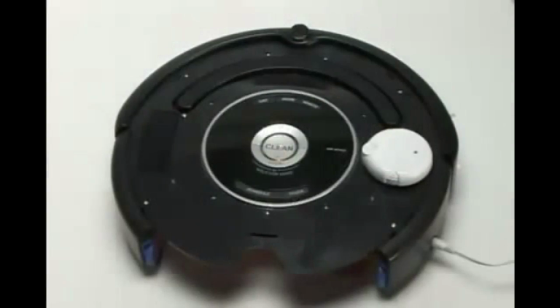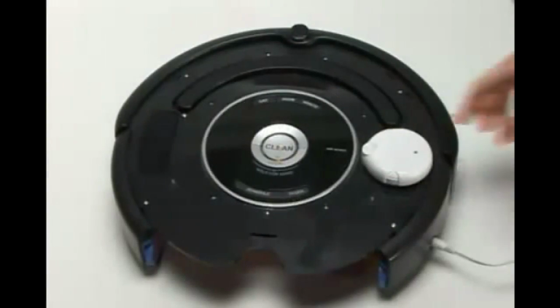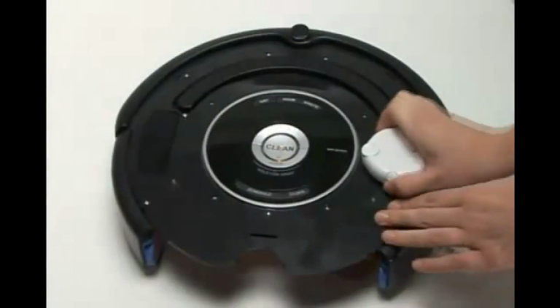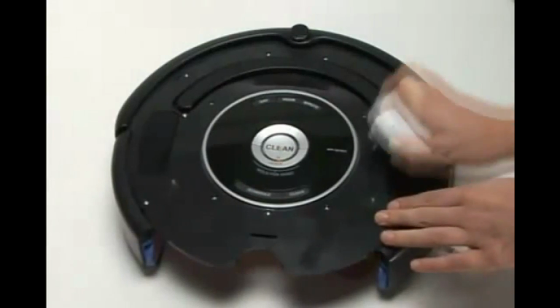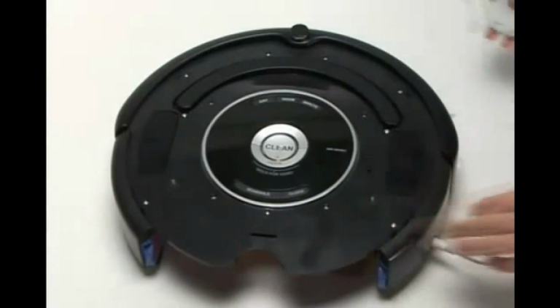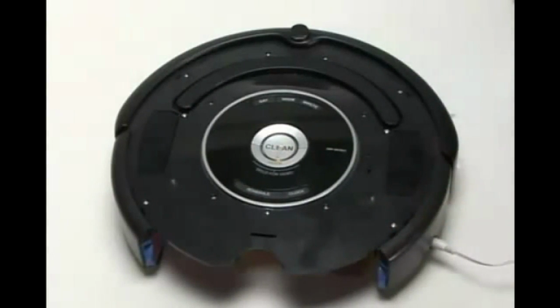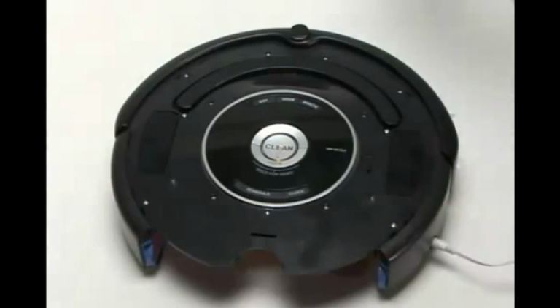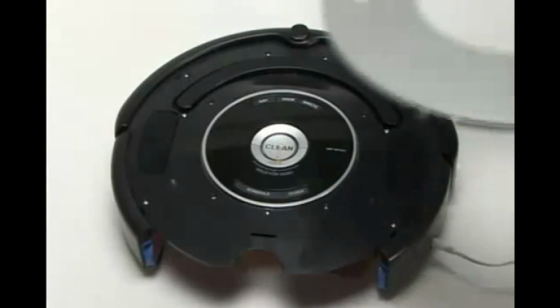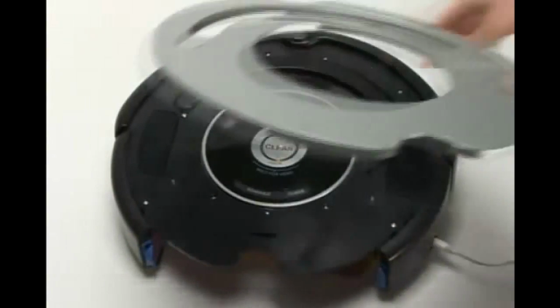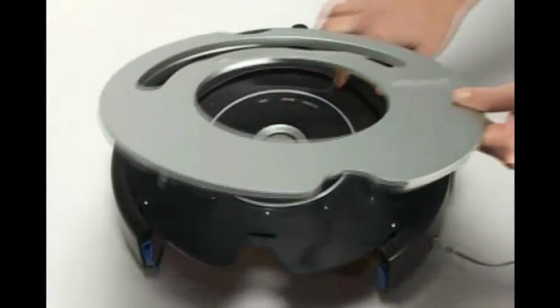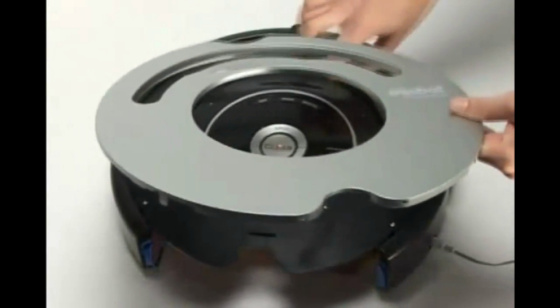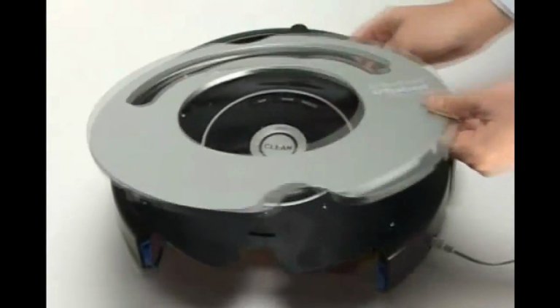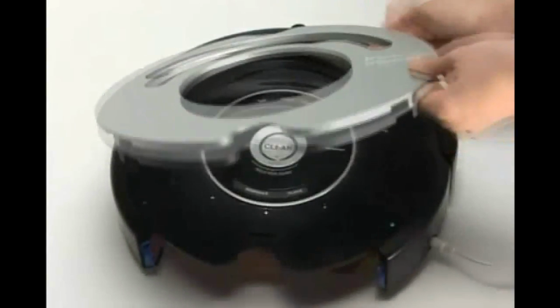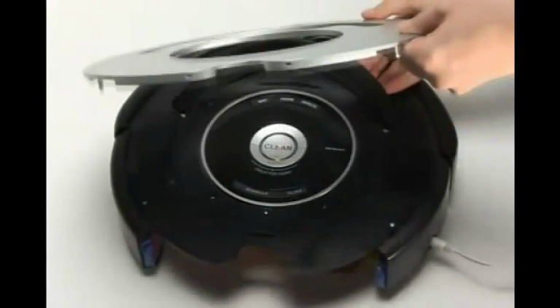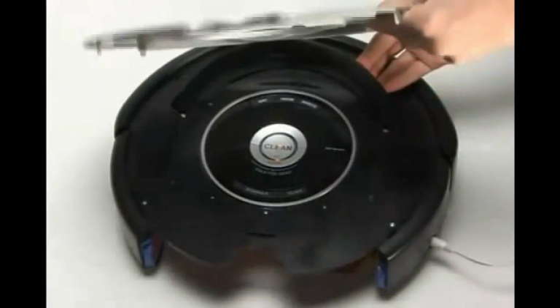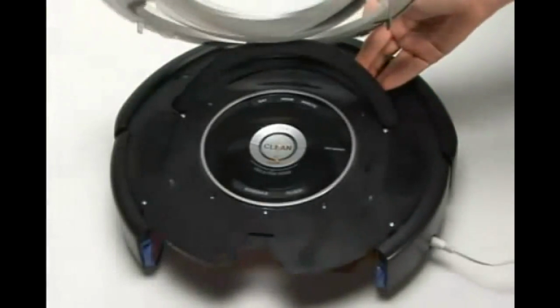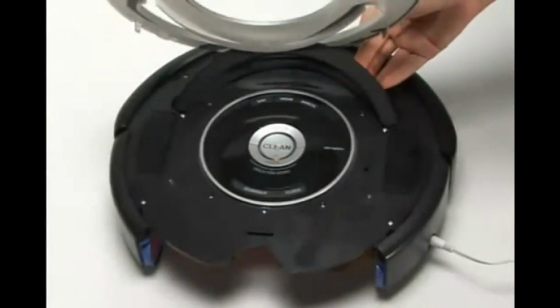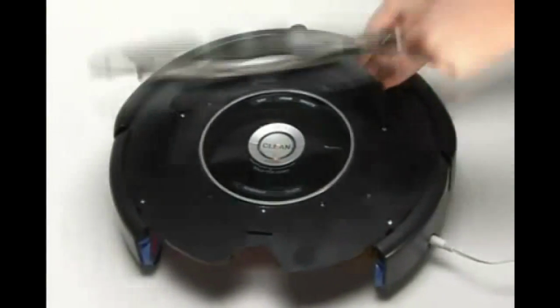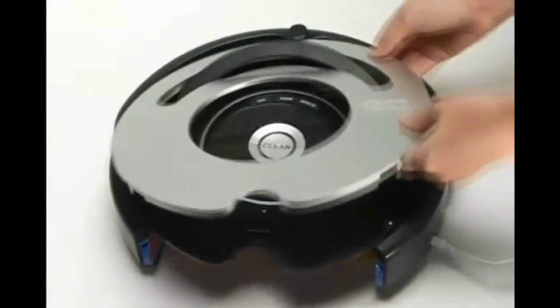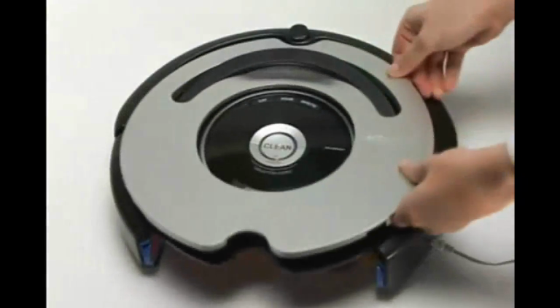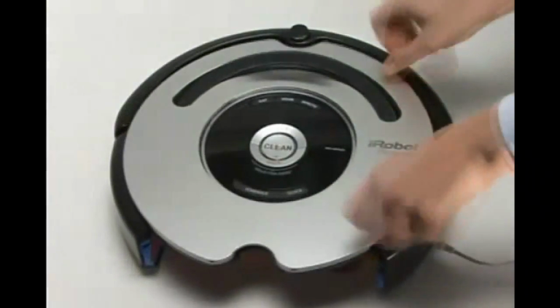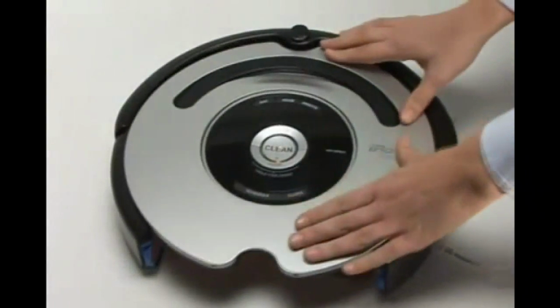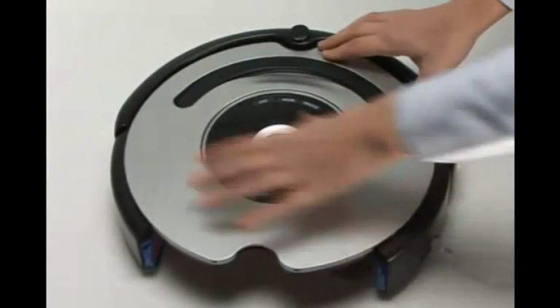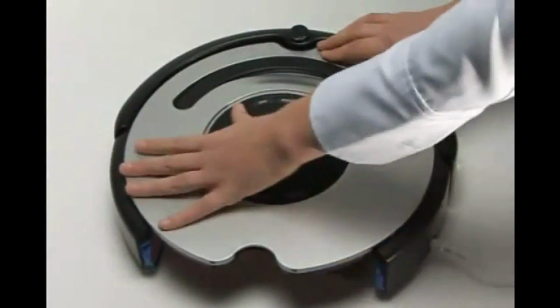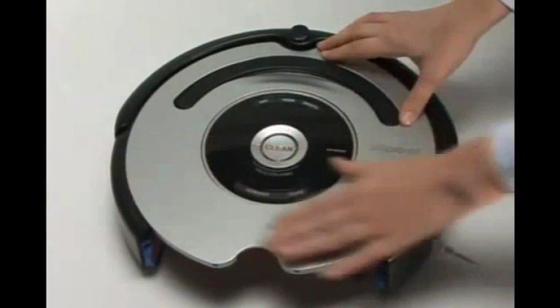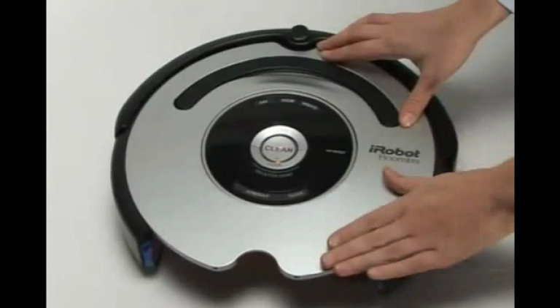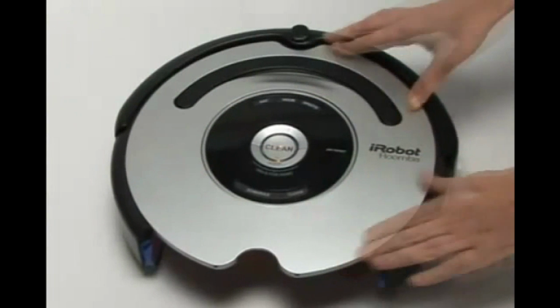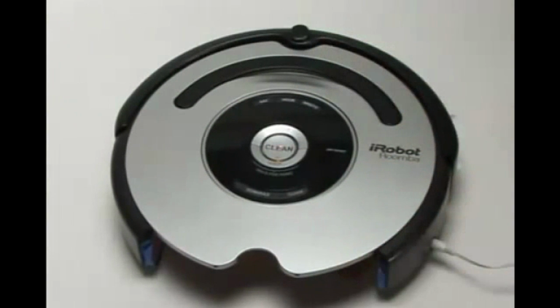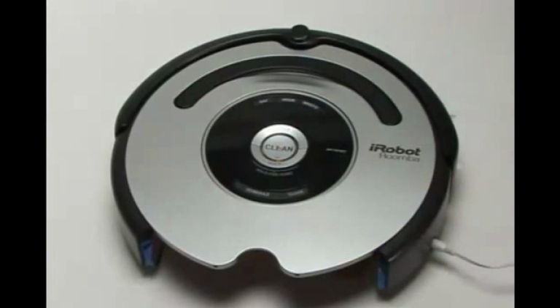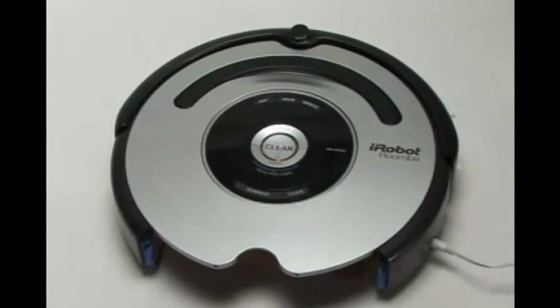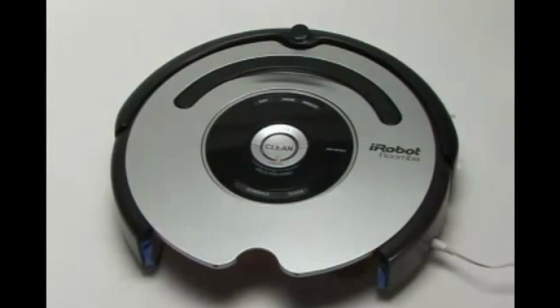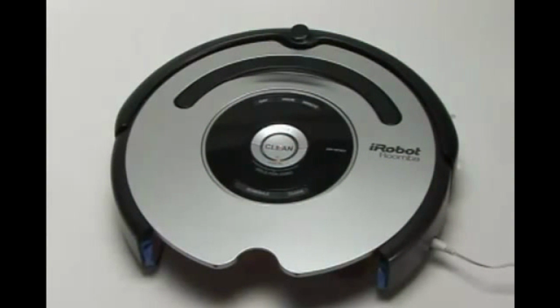When done, remove it from the Roomba and reinstall the faceplate. Installing the faceplate will require you to lift the handle and then slide it into the opening on the faceplate. Be sure to apply pressure around the faceplate to pop the four clips back into place.